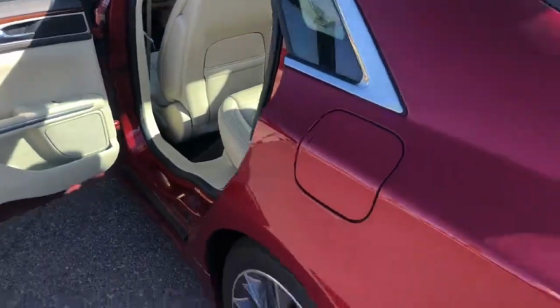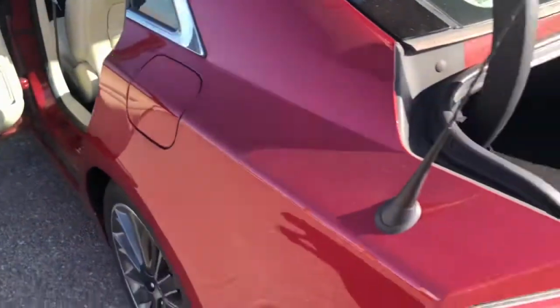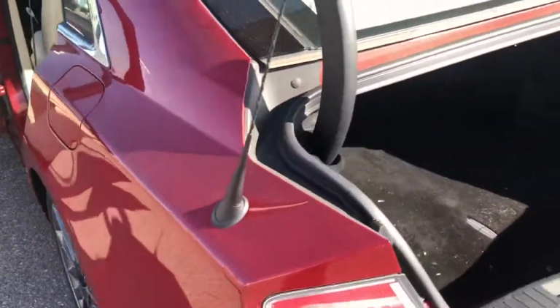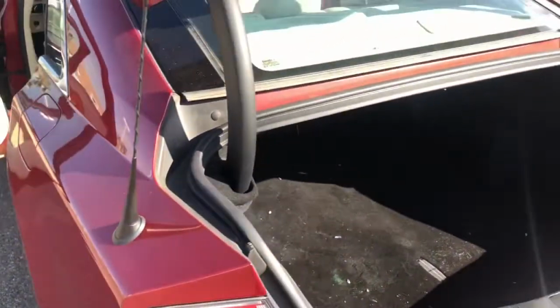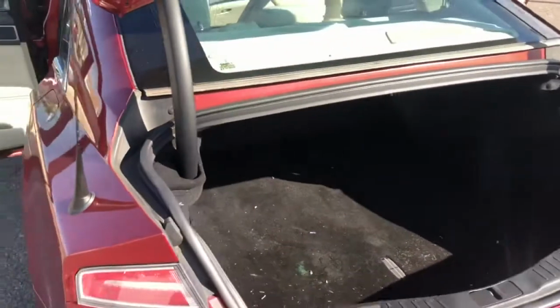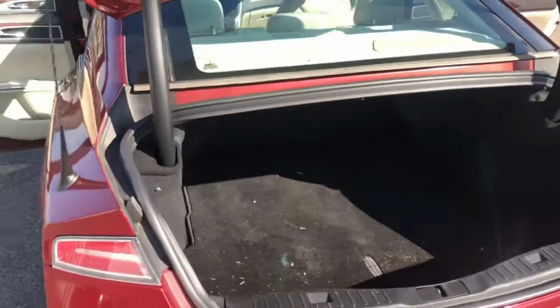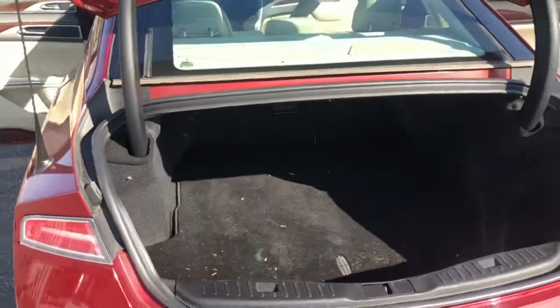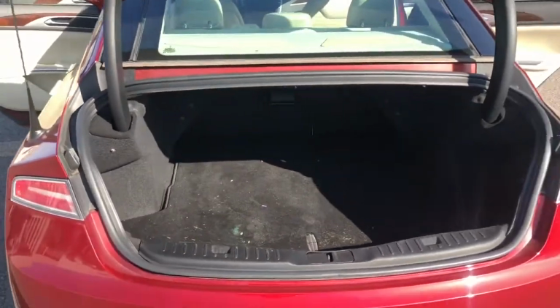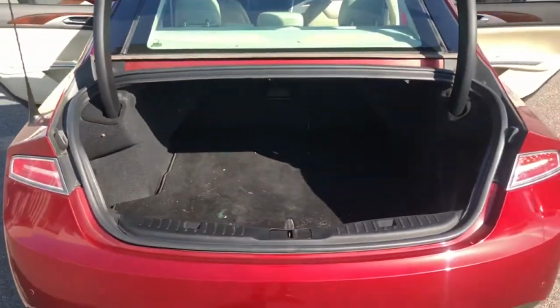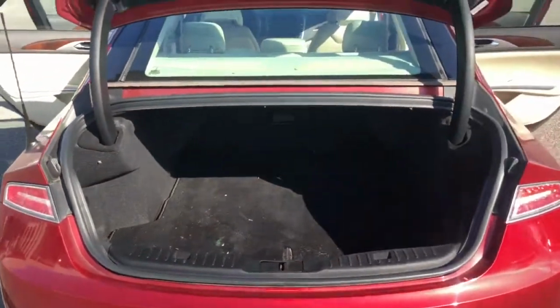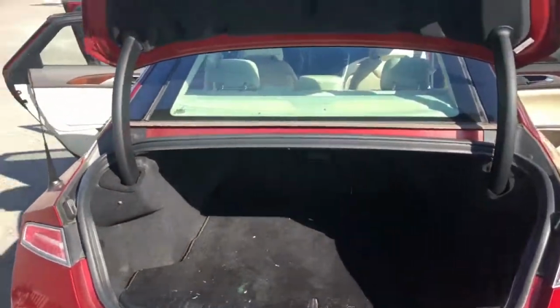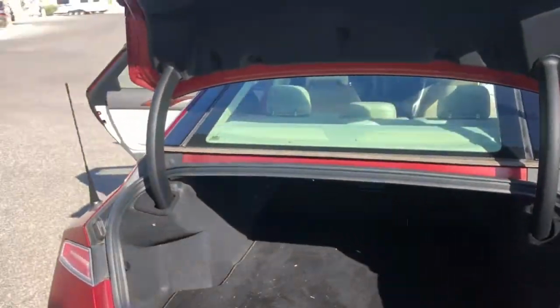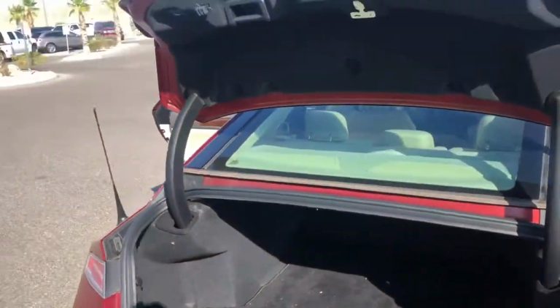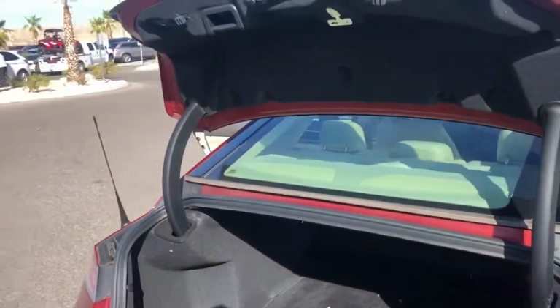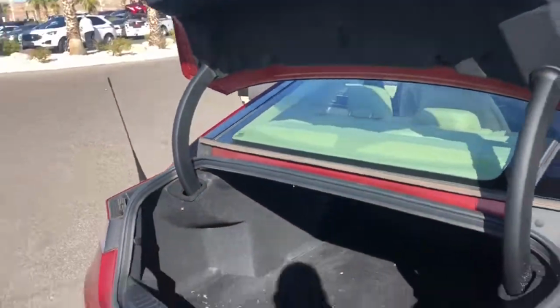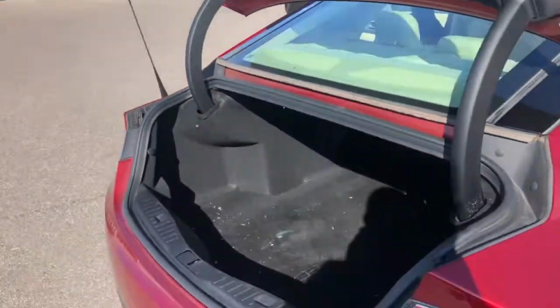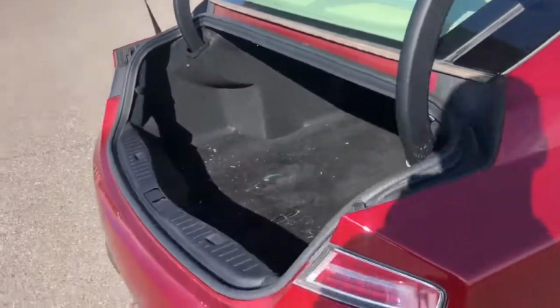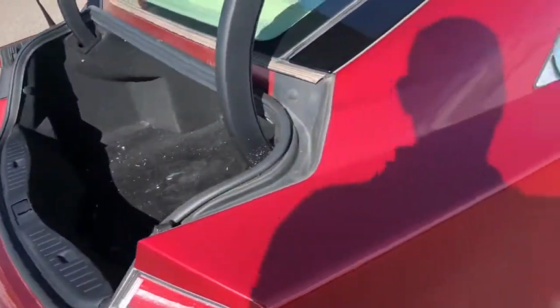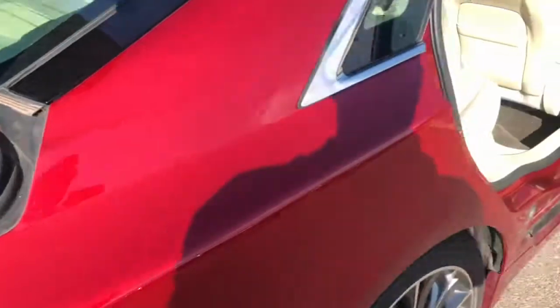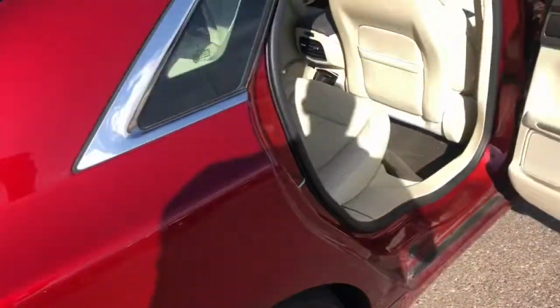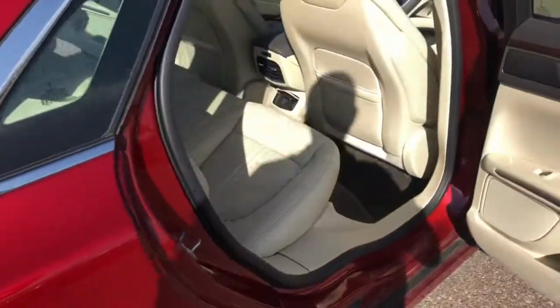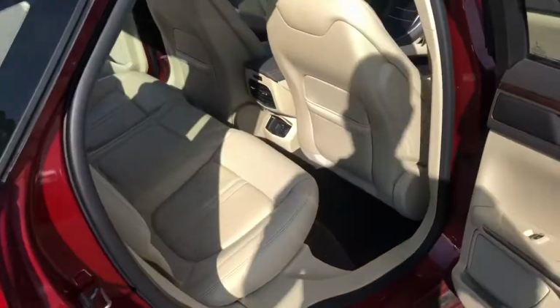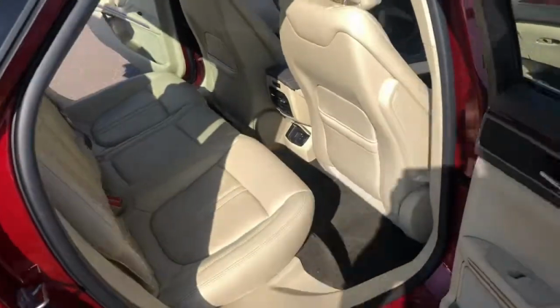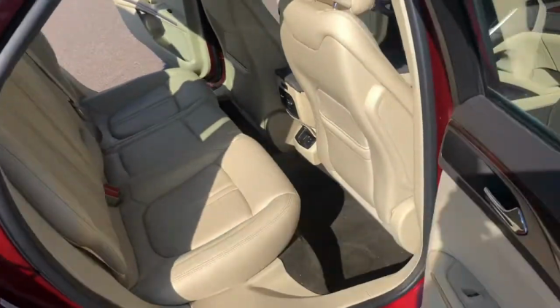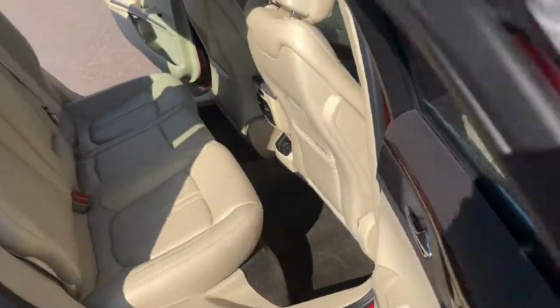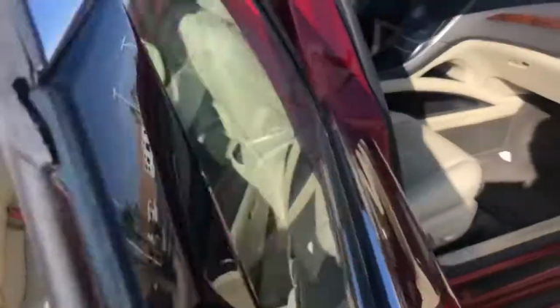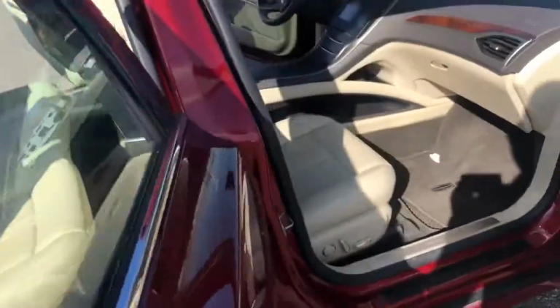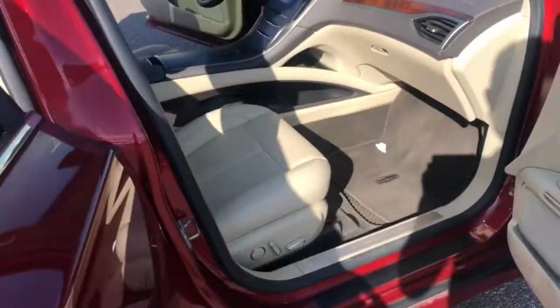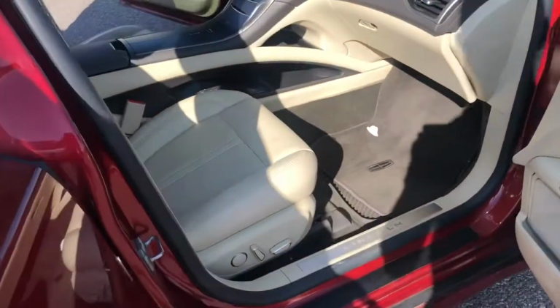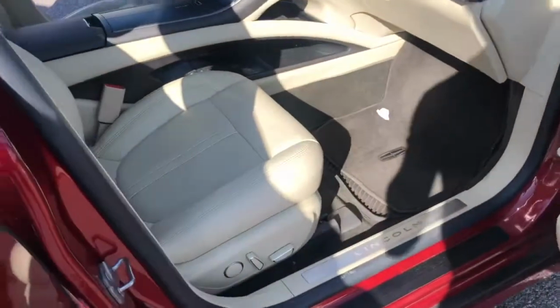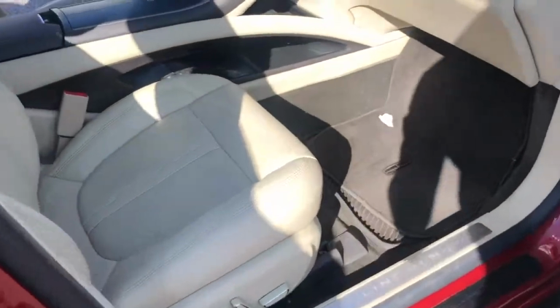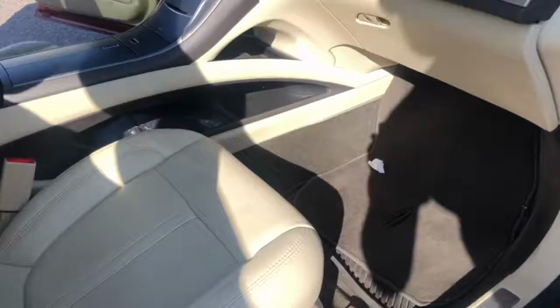Electric lip hatch in the back, and of course dual power seats.